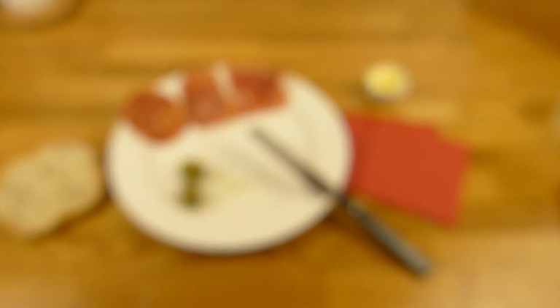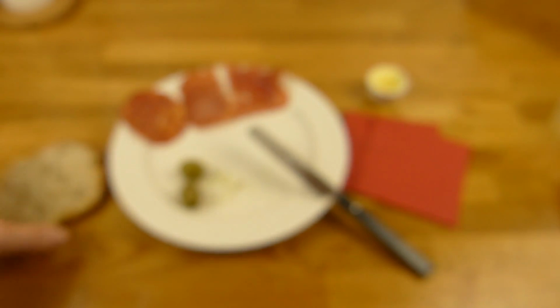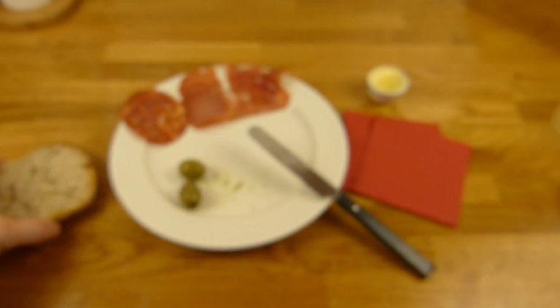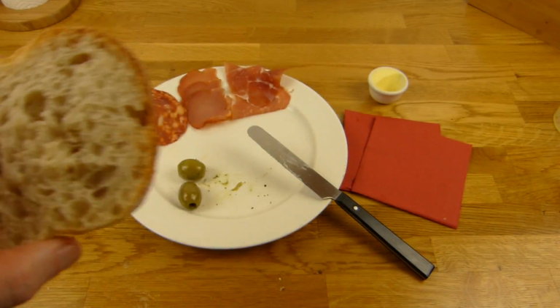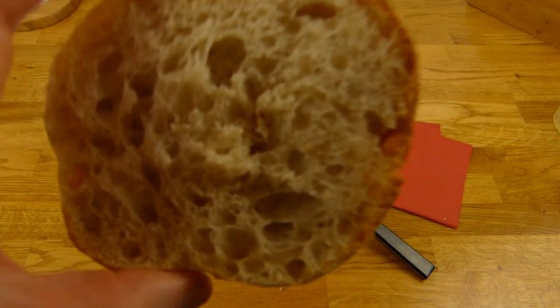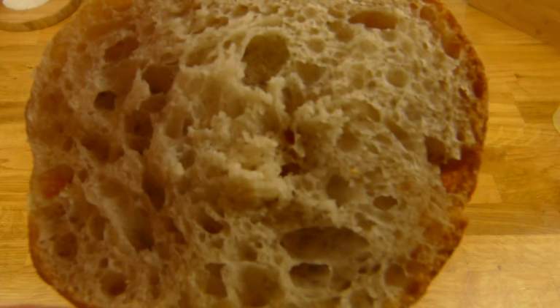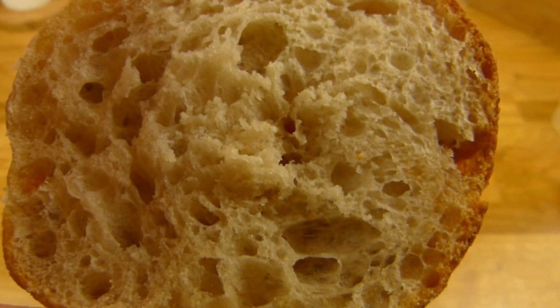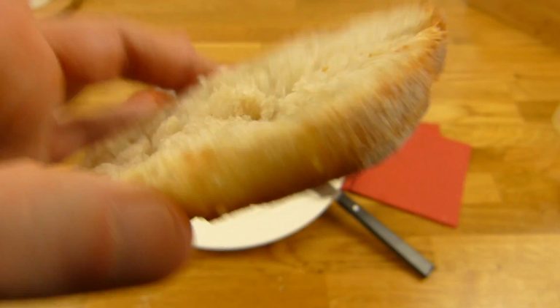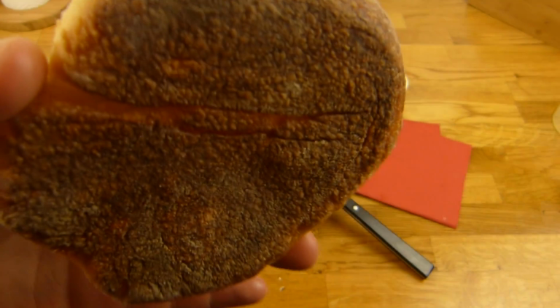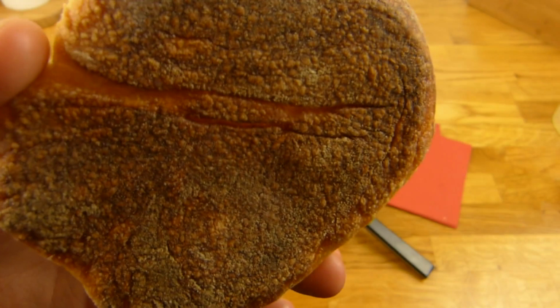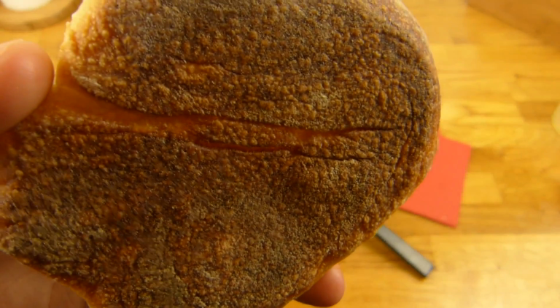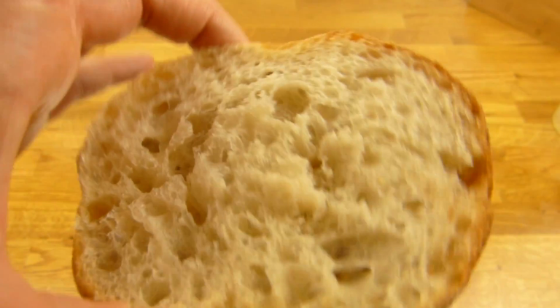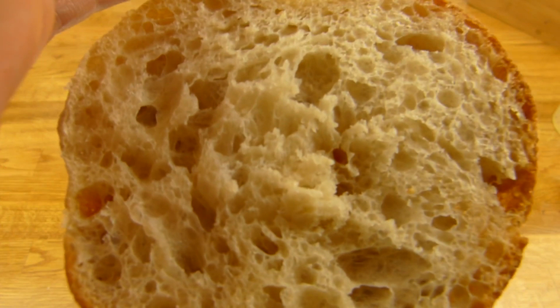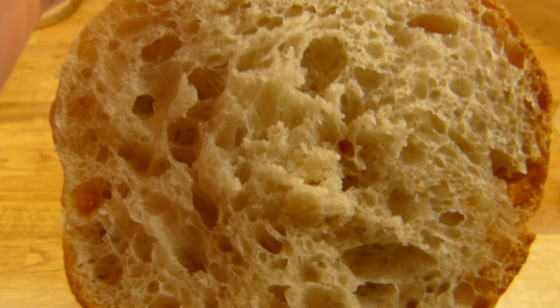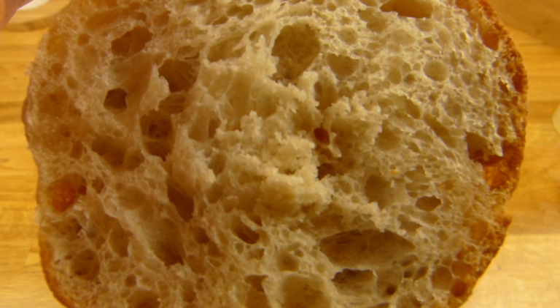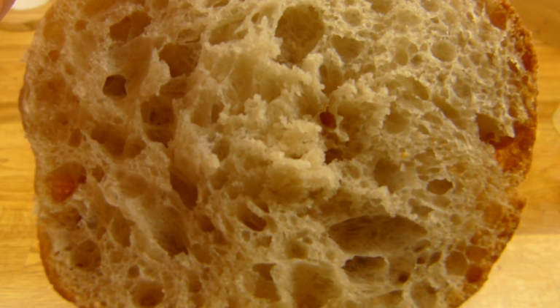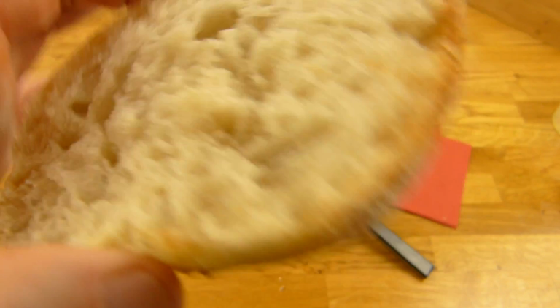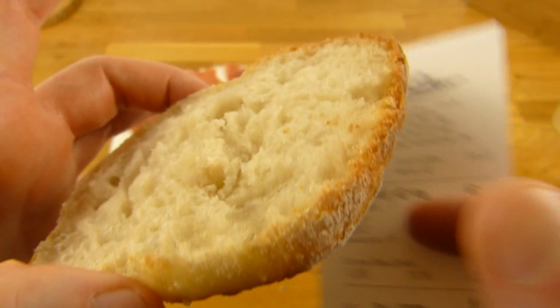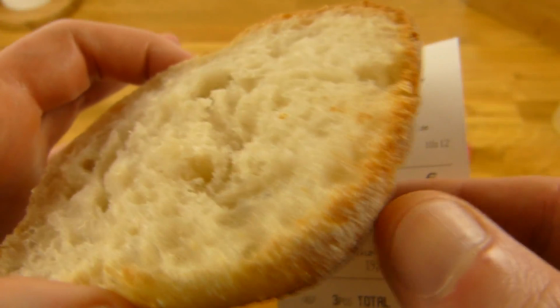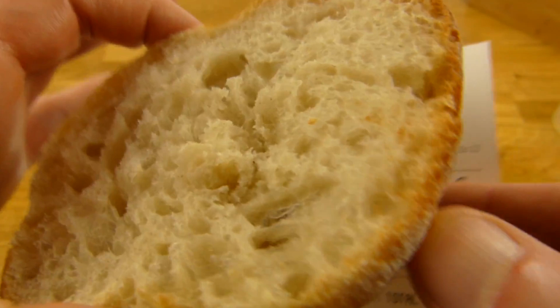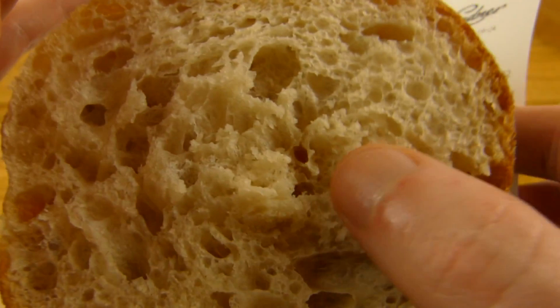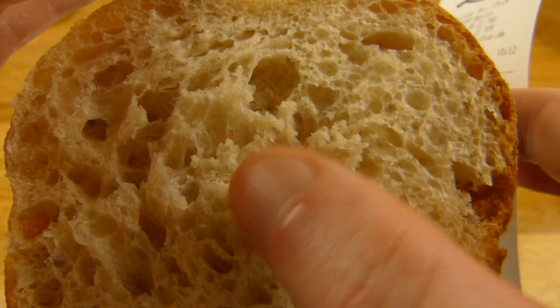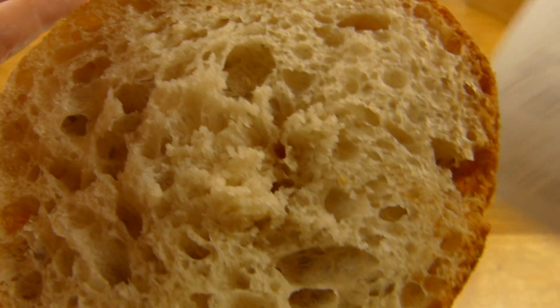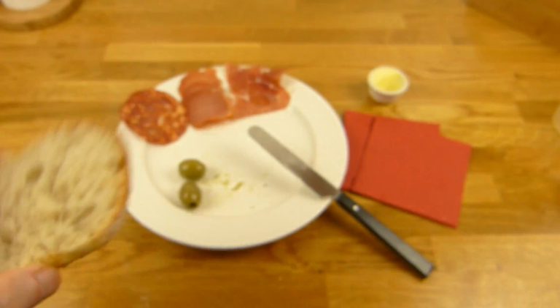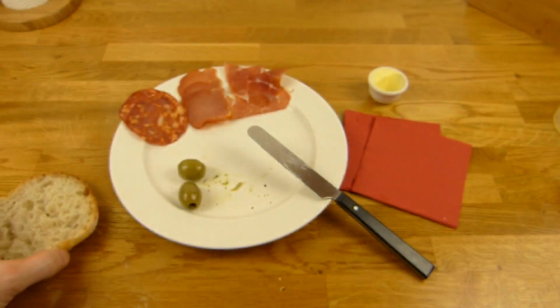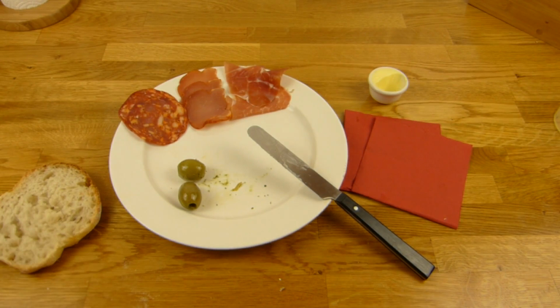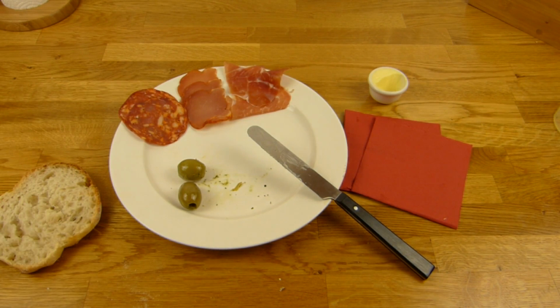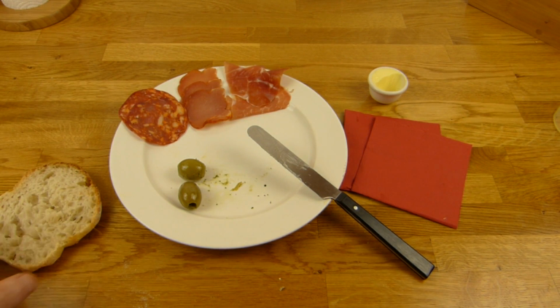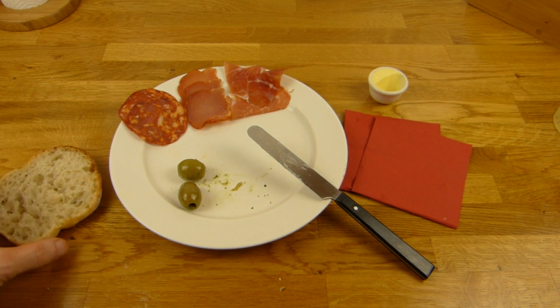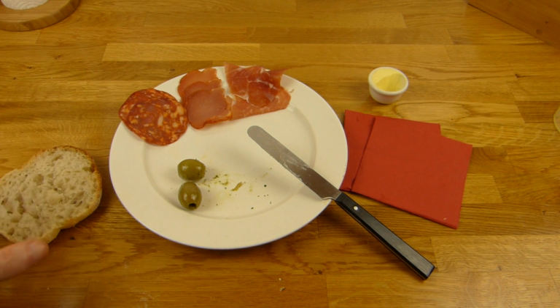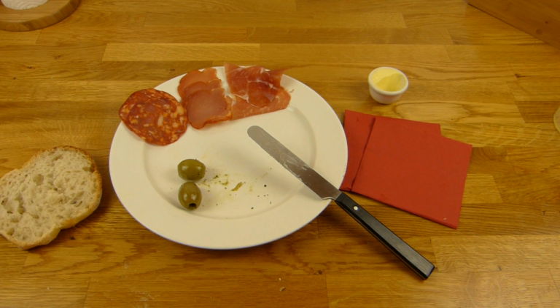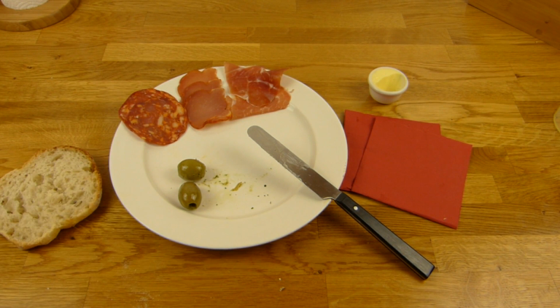Und dazu gibt es wieder ein Steinofenbrötchen. Das sind sehr gute Brötchen — außen schön knusprig und innen weich. Perfekt, und die schmecken richtig lecker. Die sind besser noch als die anderen.